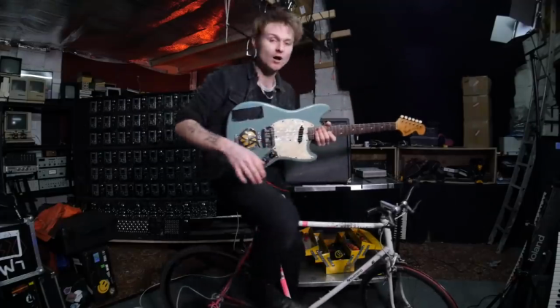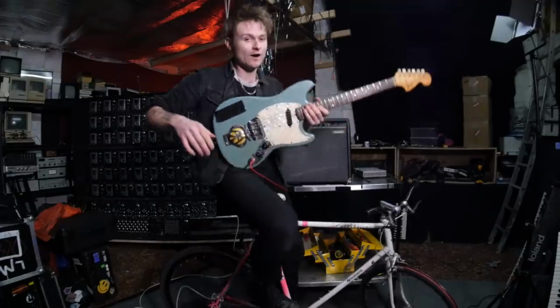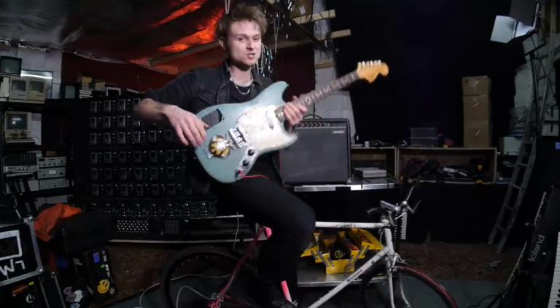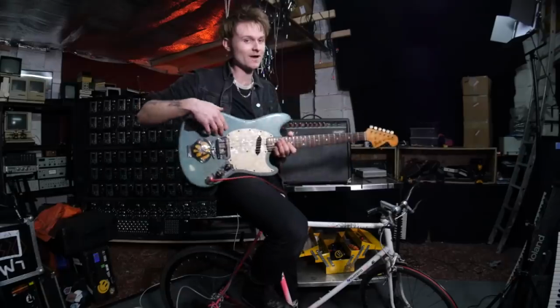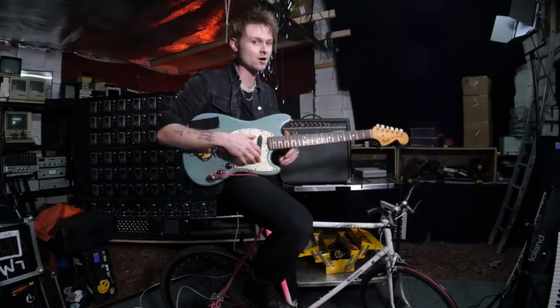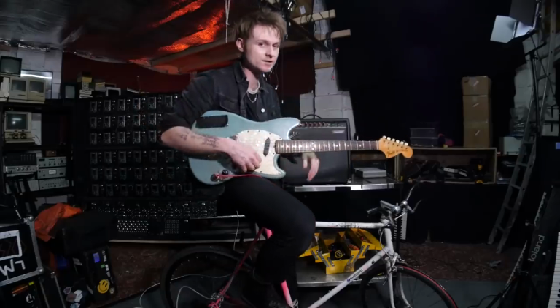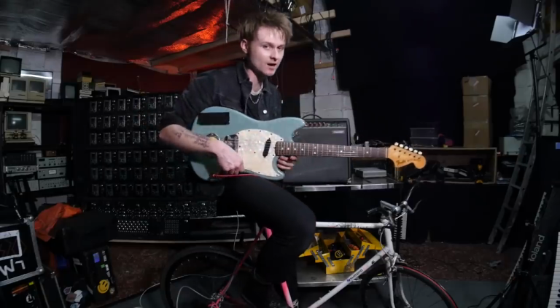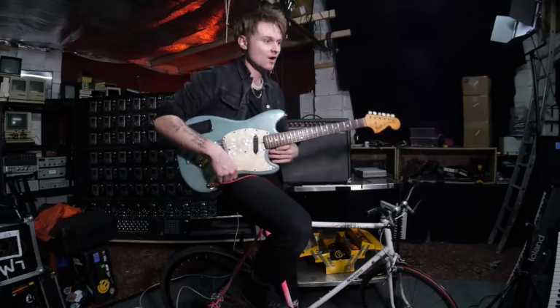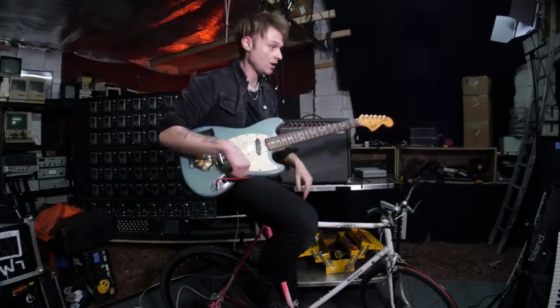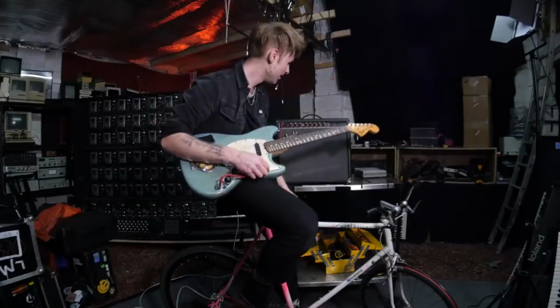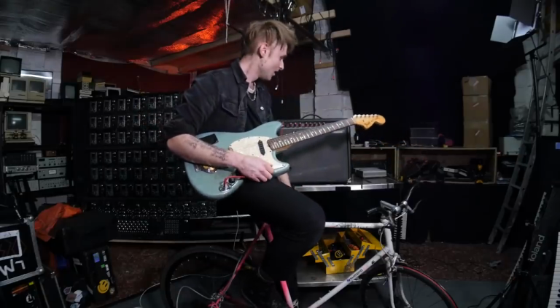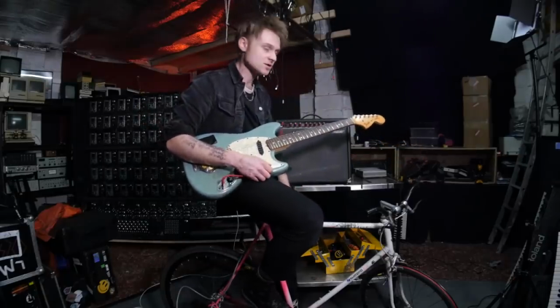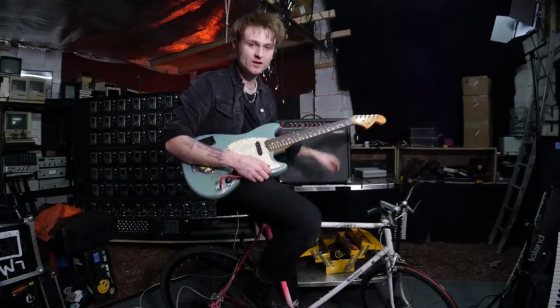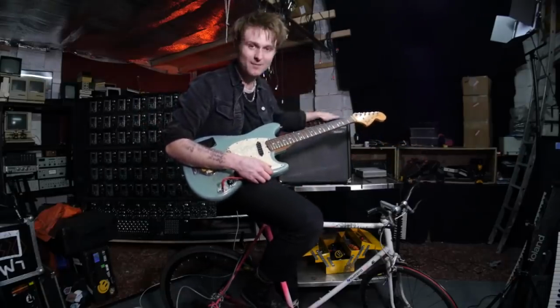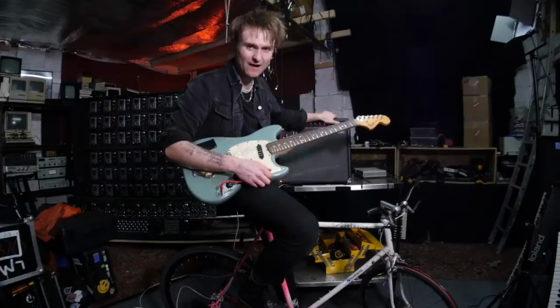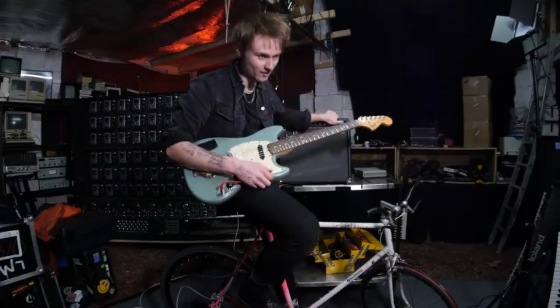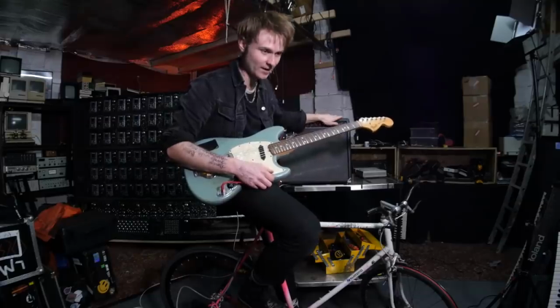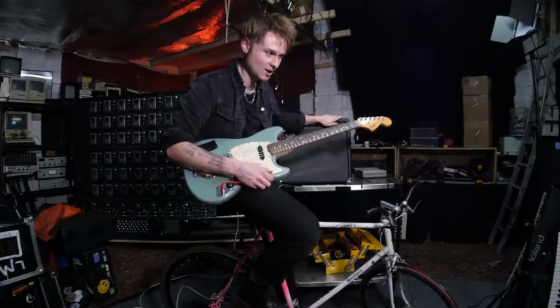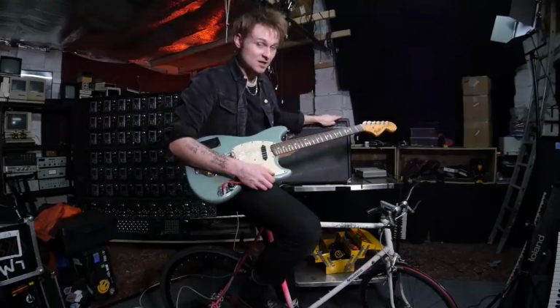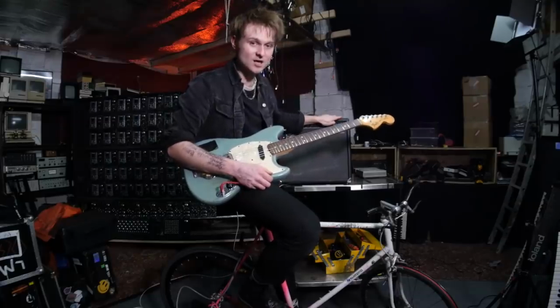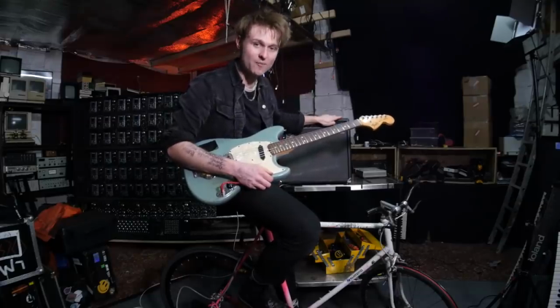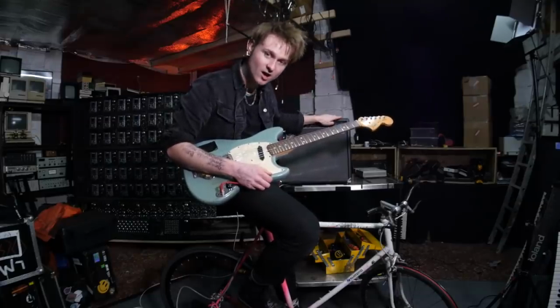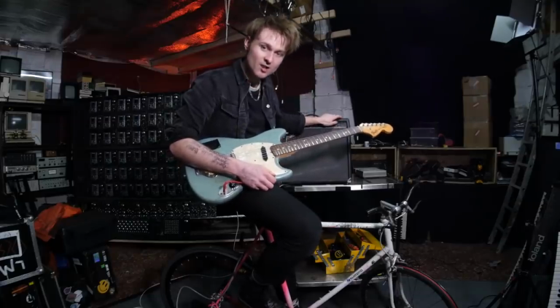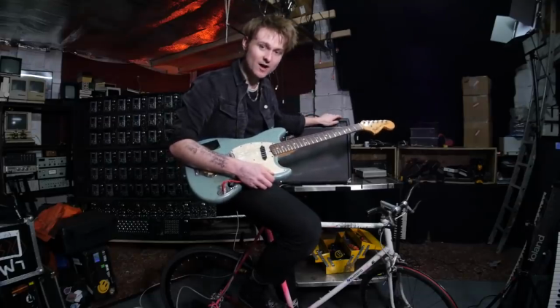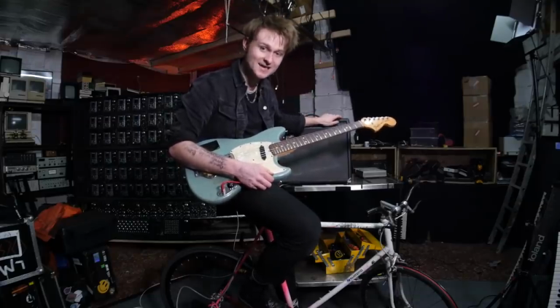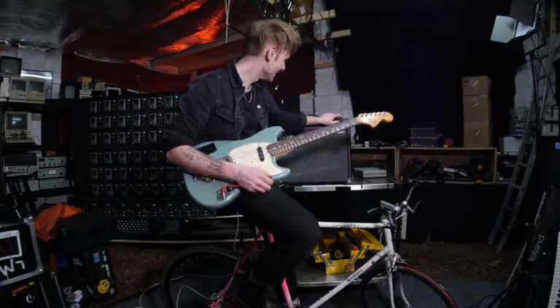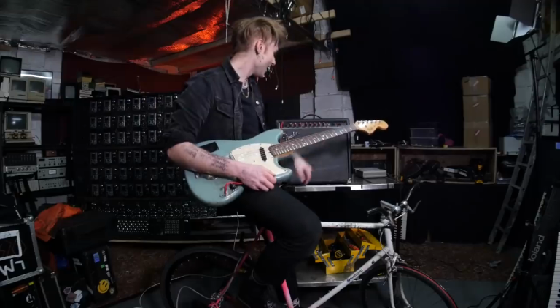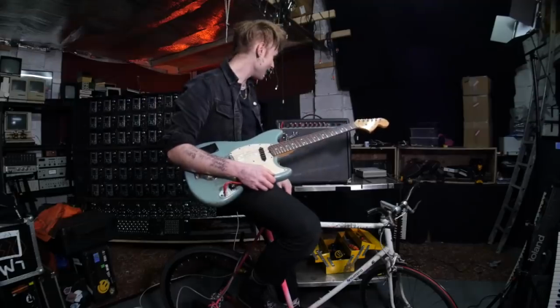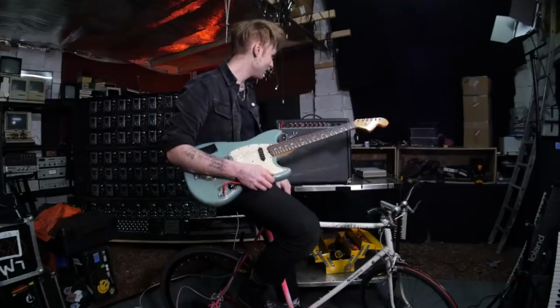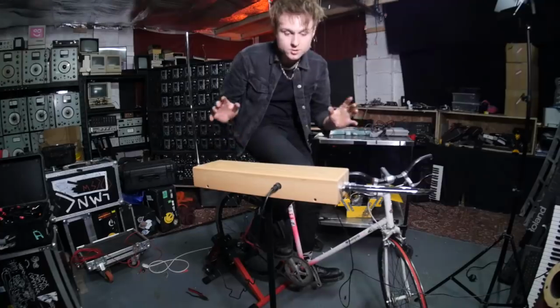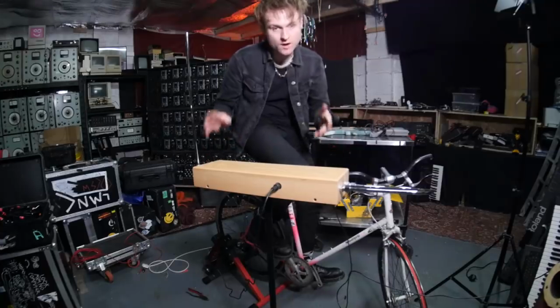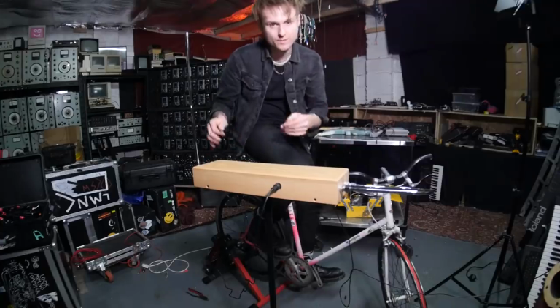There is a lot of noise in that, but it goes to show that you can actually power a valve amp - albeit it sounds like crap, but it works! I don't believe it. Time to try a theremin.